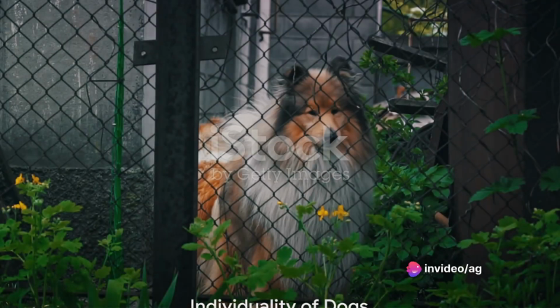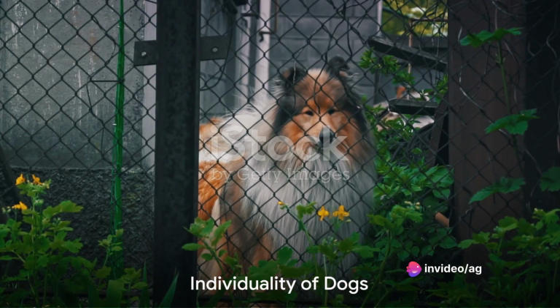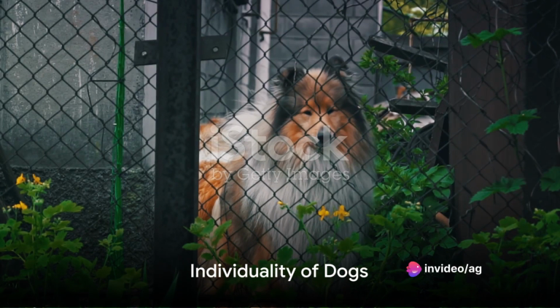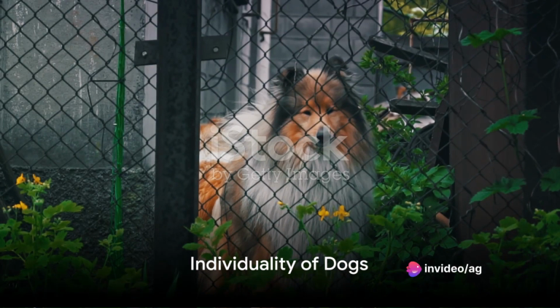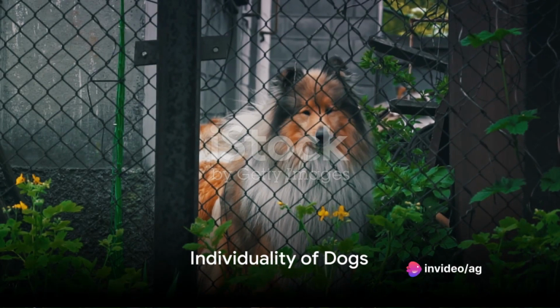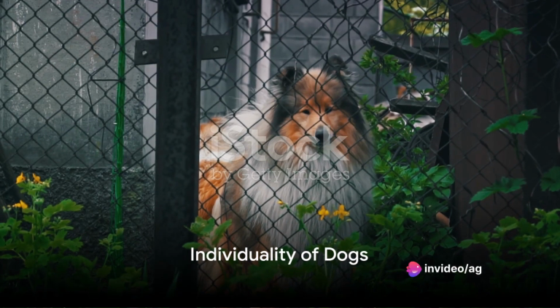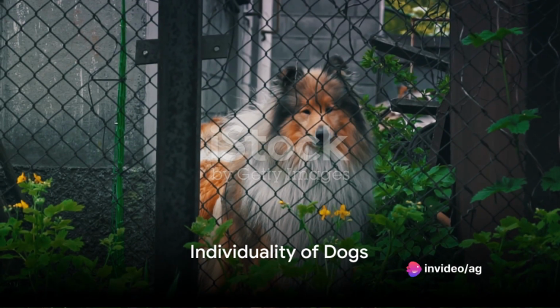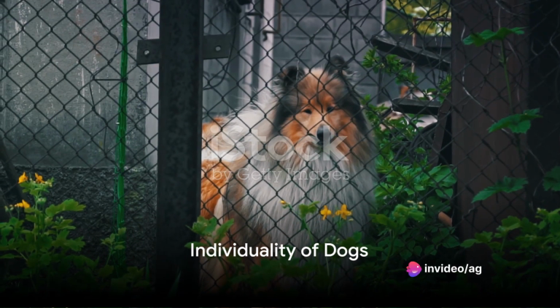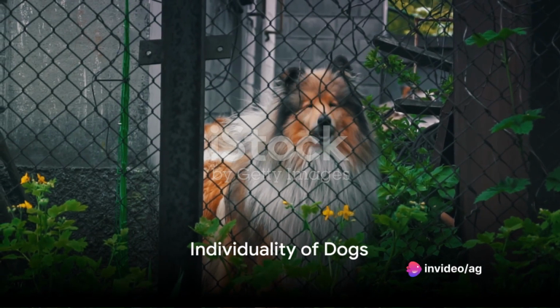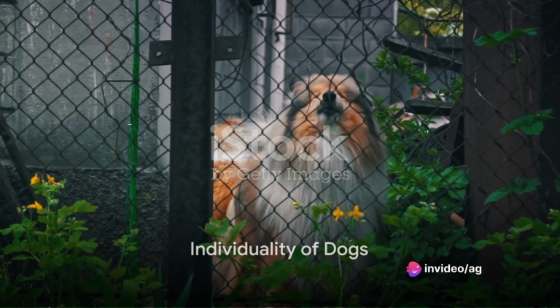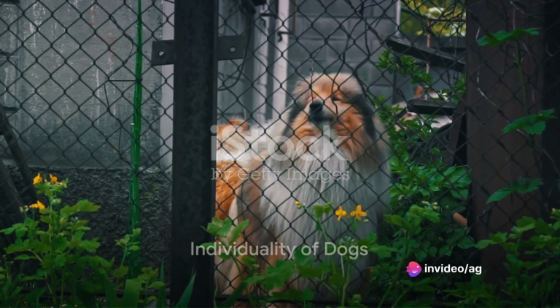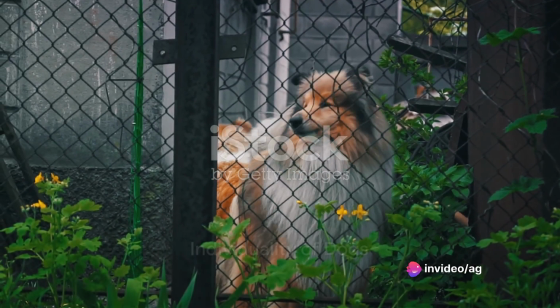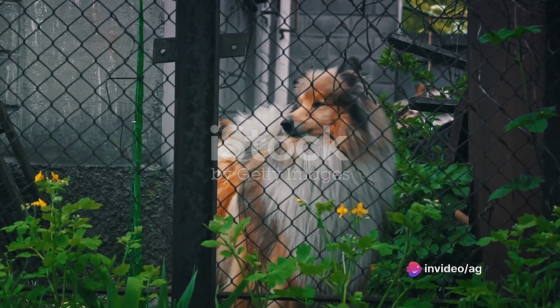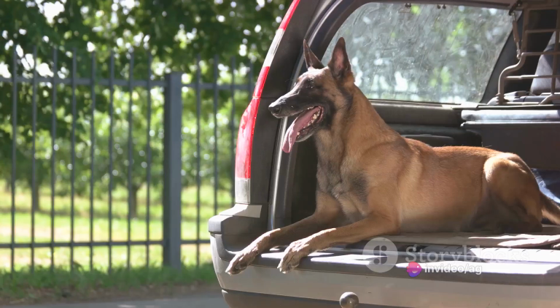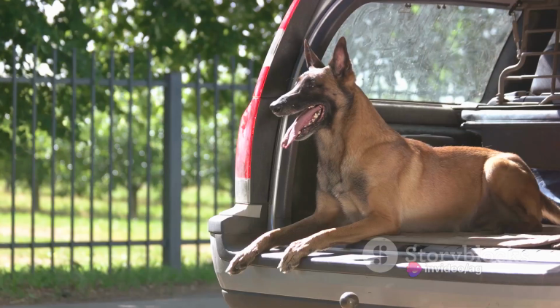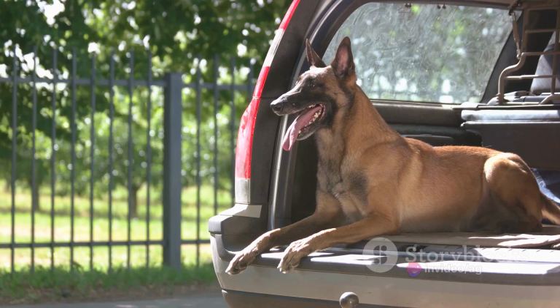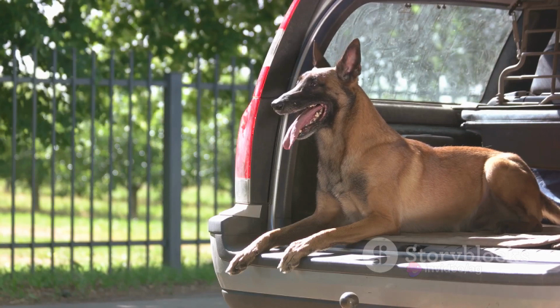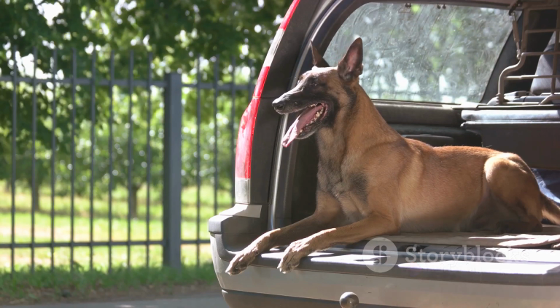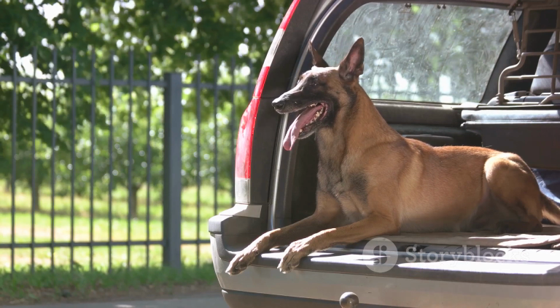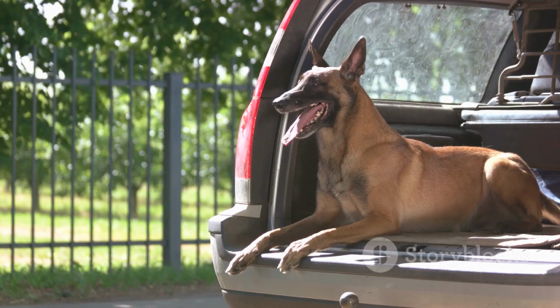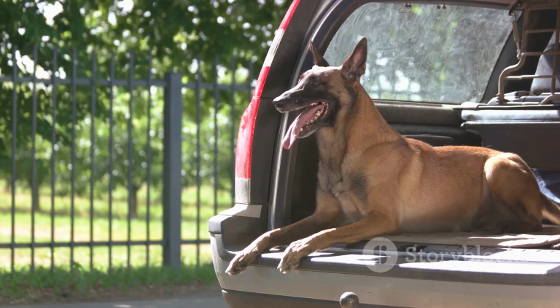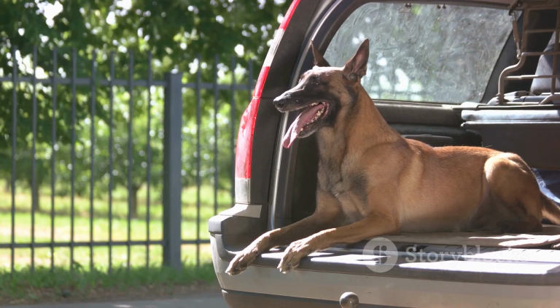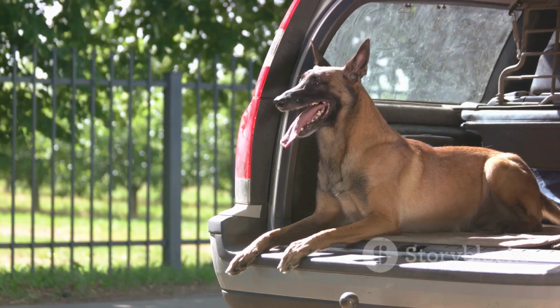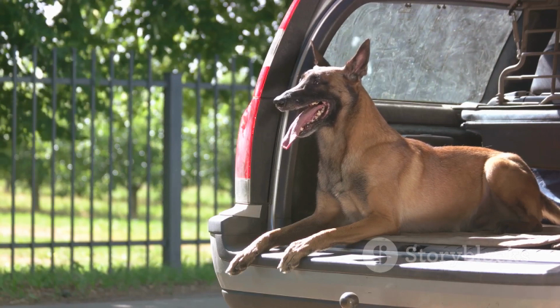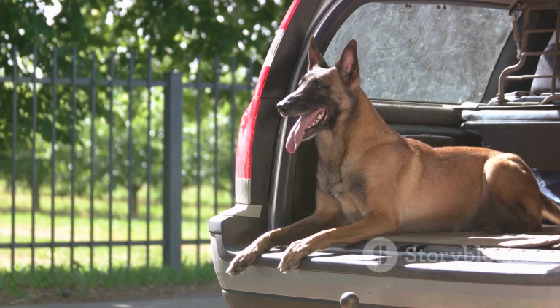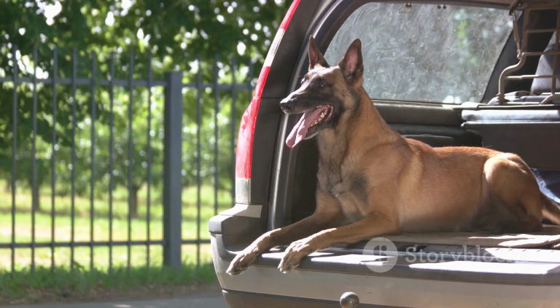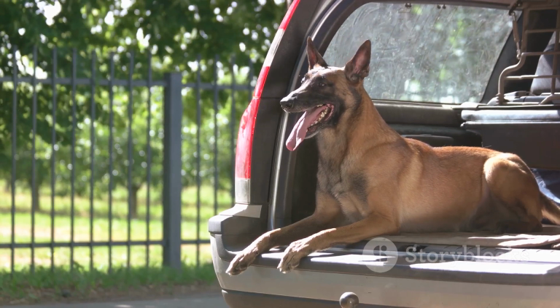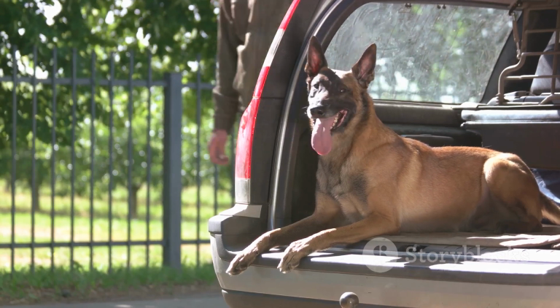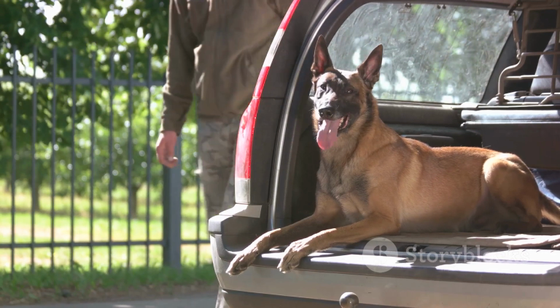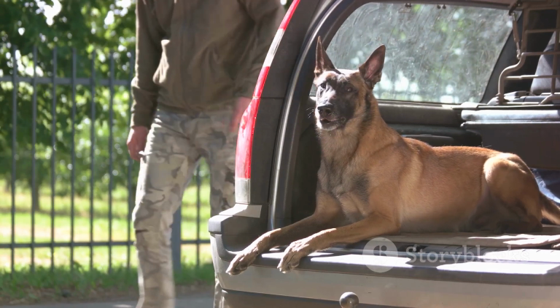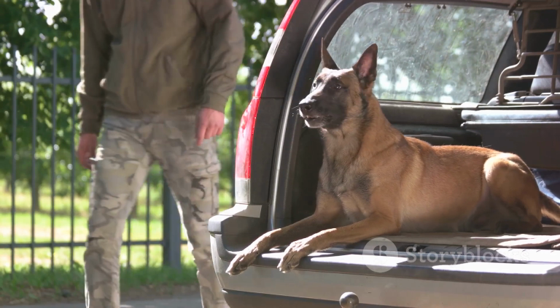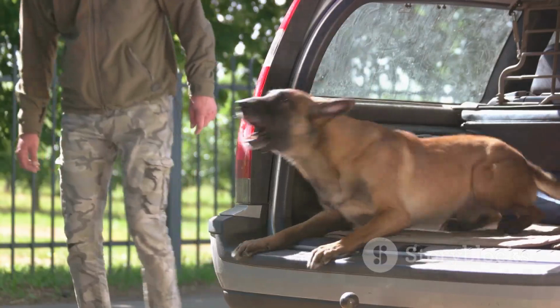Choosing the right method to address excessive barking requires careful consideration and understanding of your dog's unique personality. Each dog is an individual, and what works for one may not work for another.